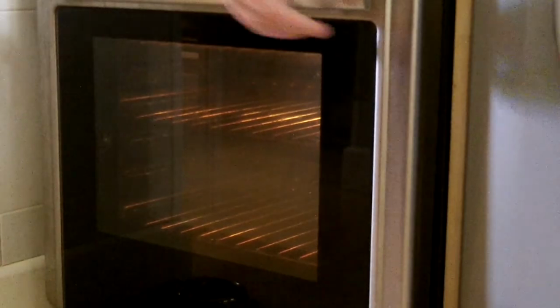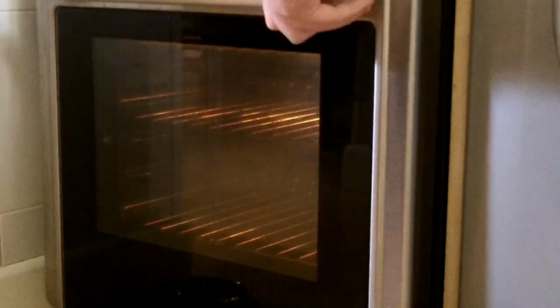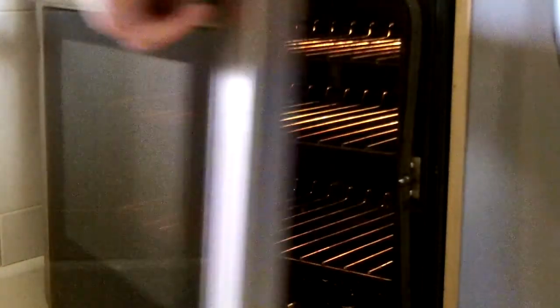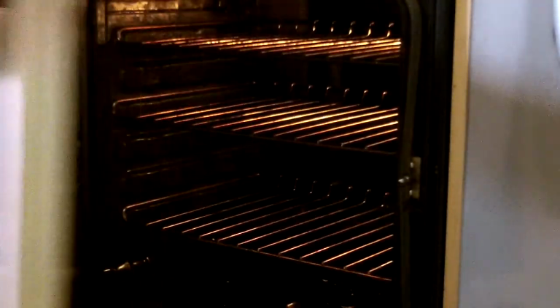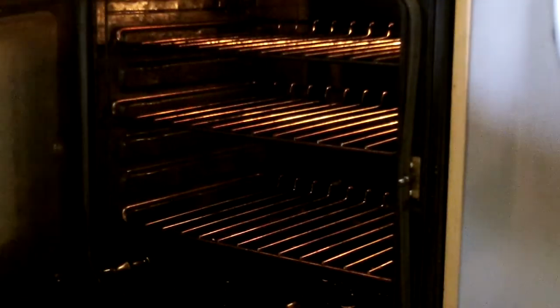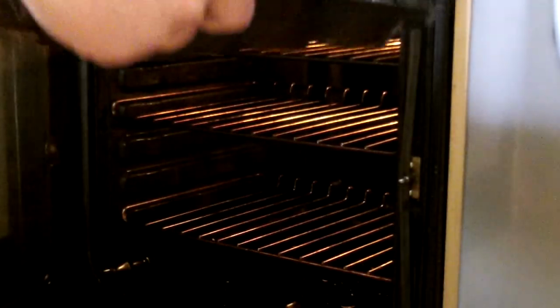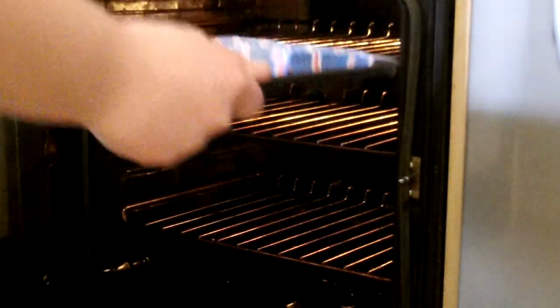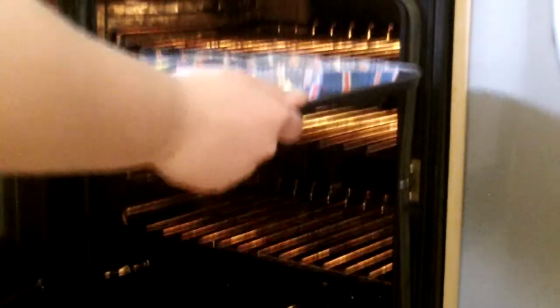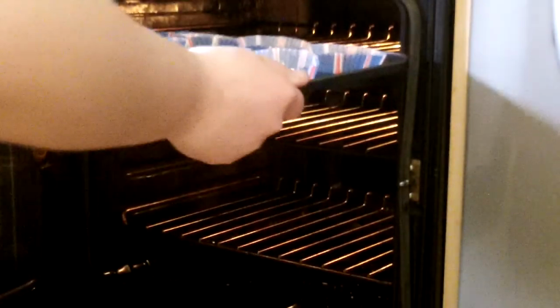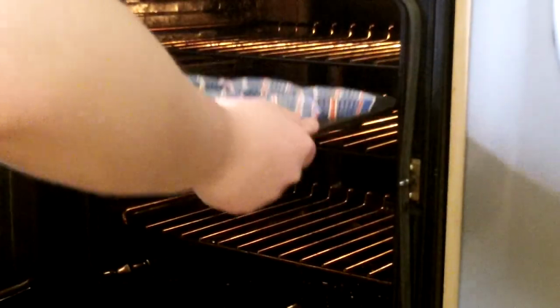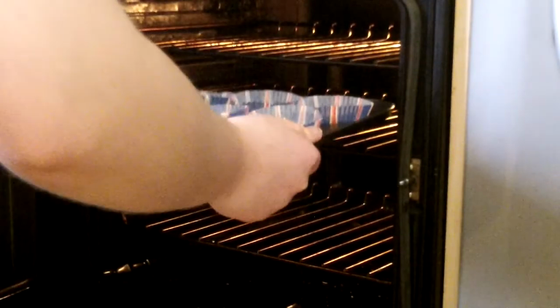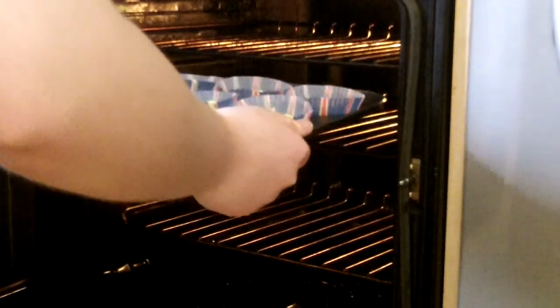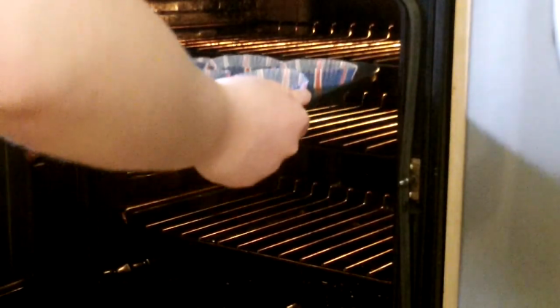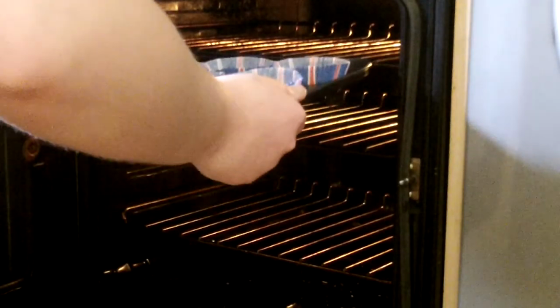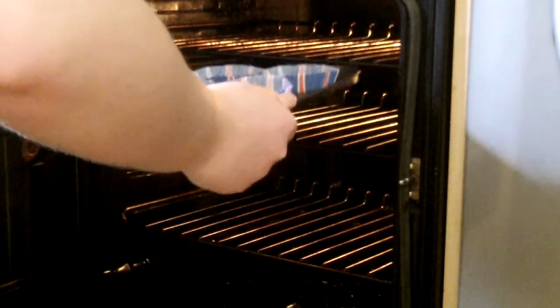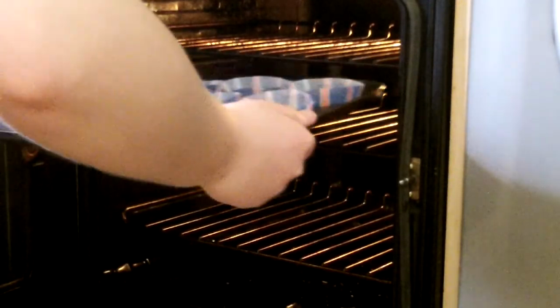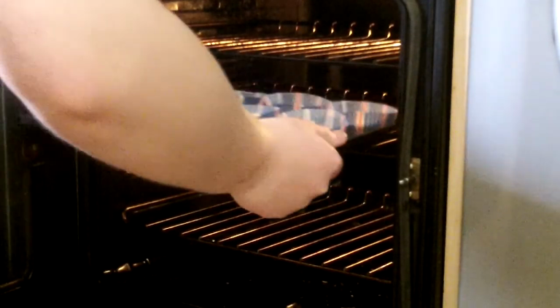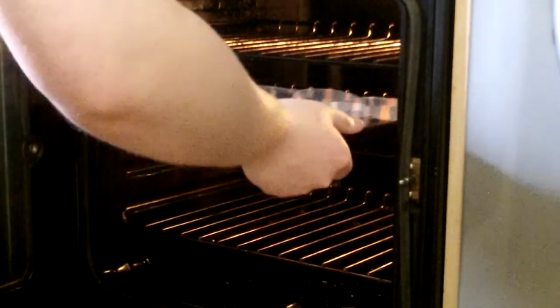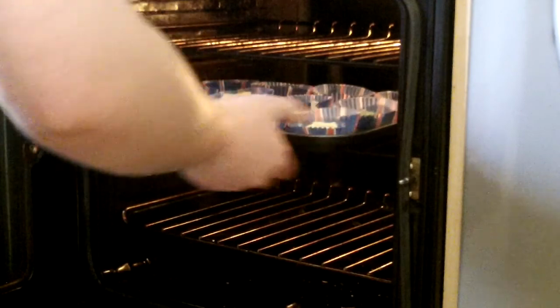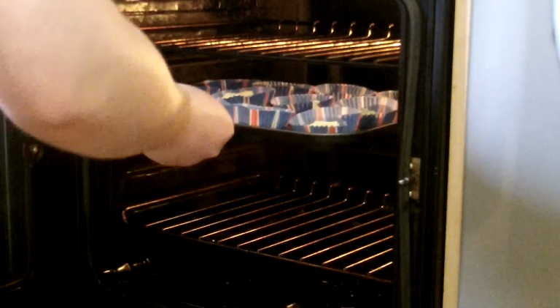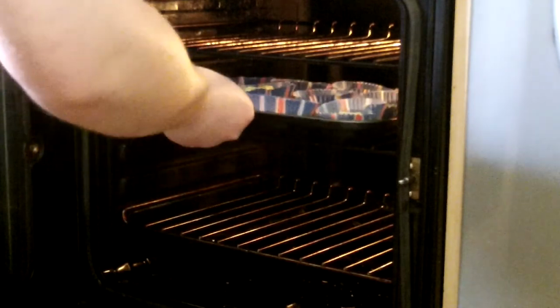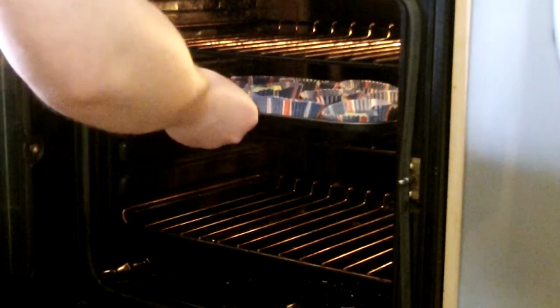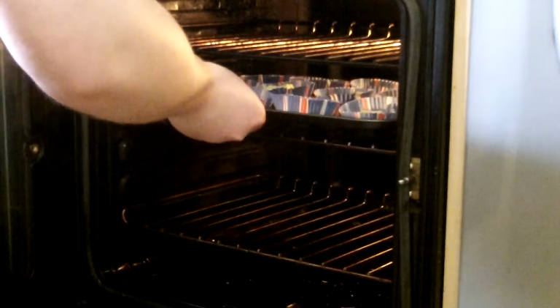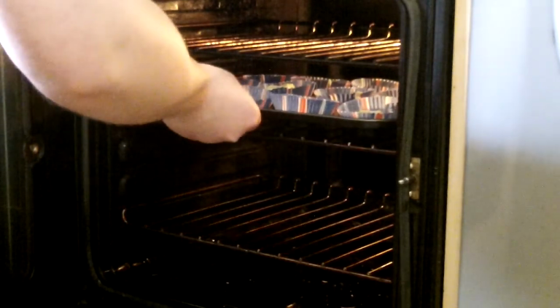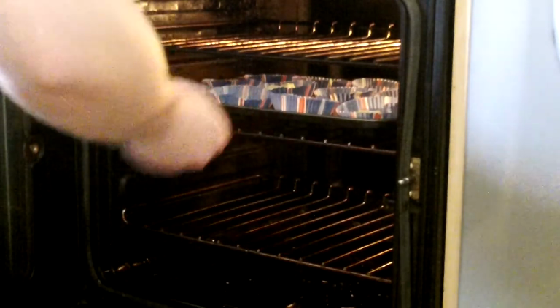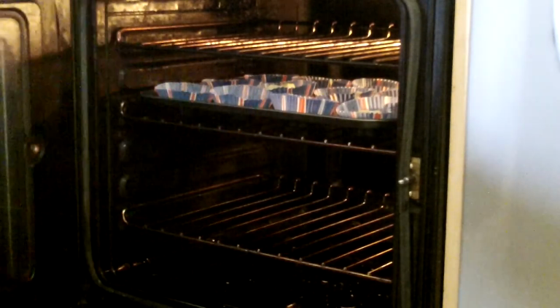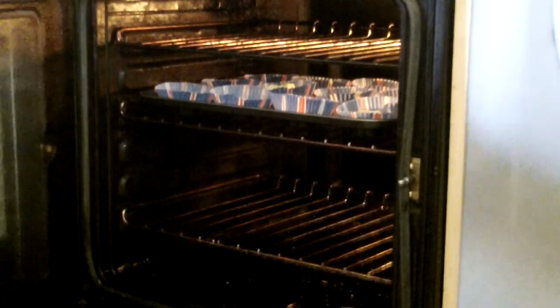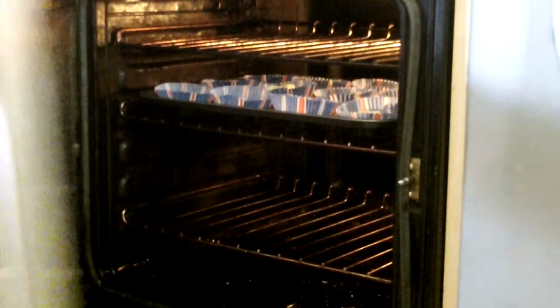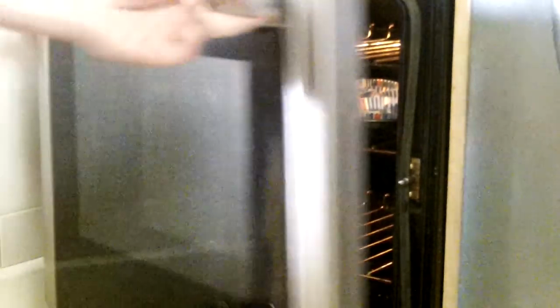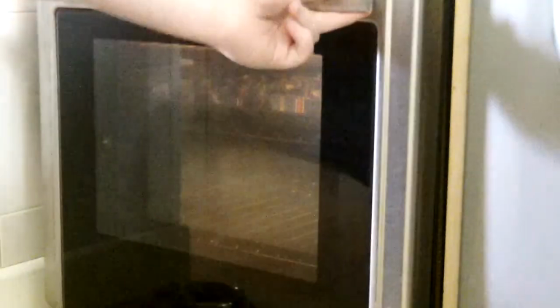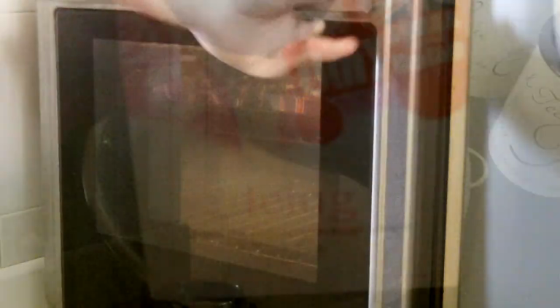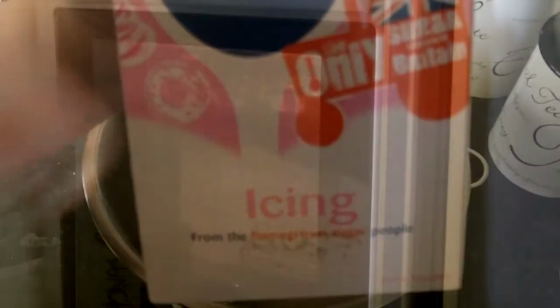Place it into a preheated oven at gas mark 4. Then leave them to cook for about 20 to 25 minutes.